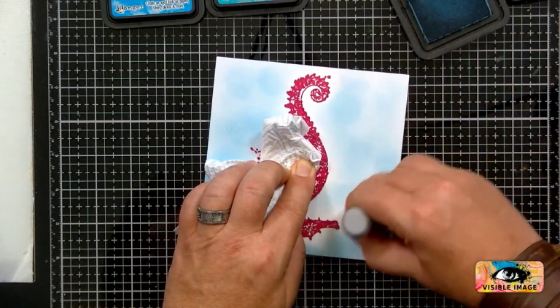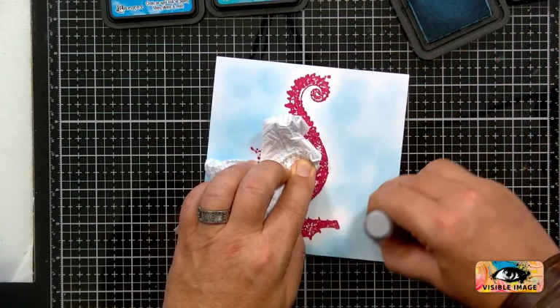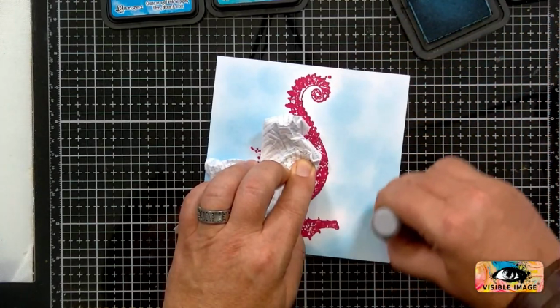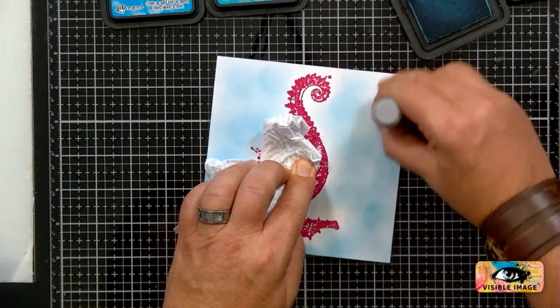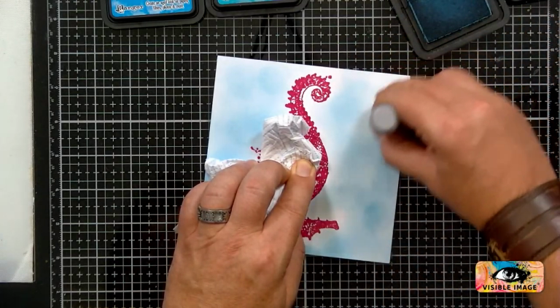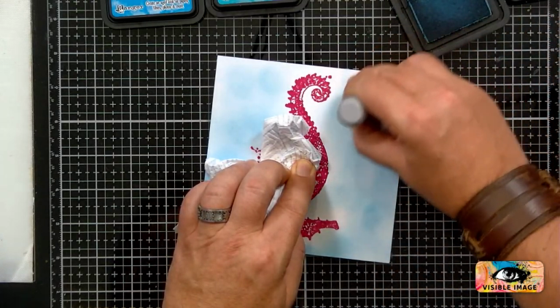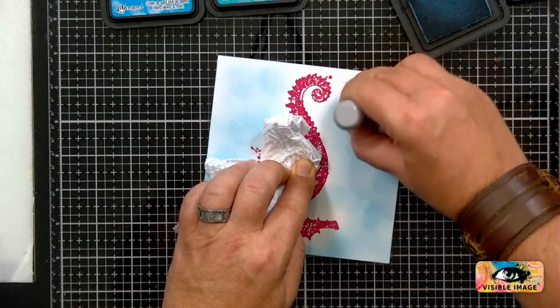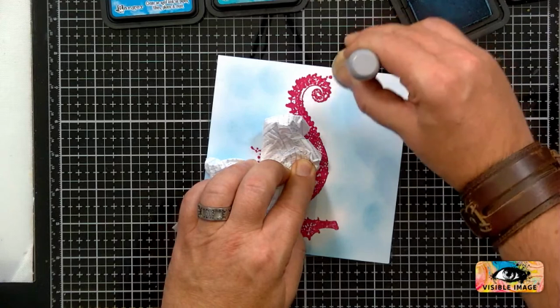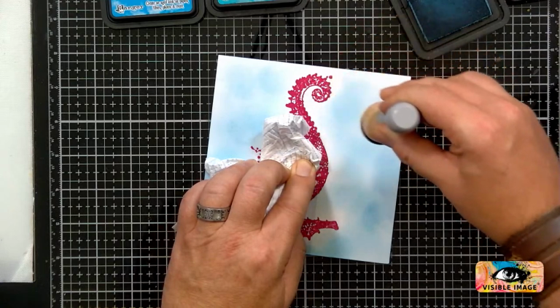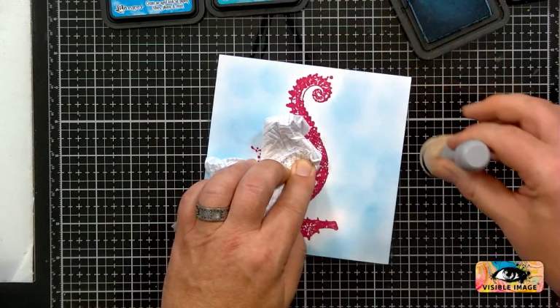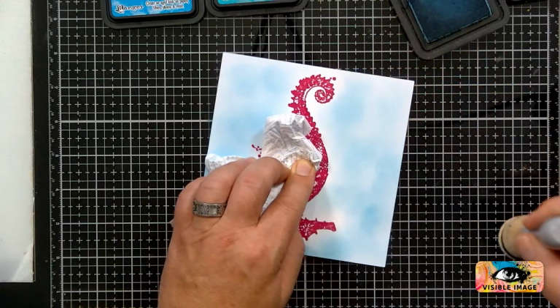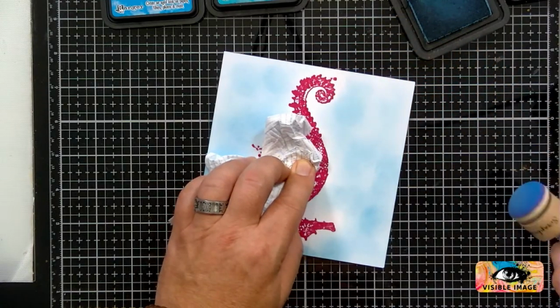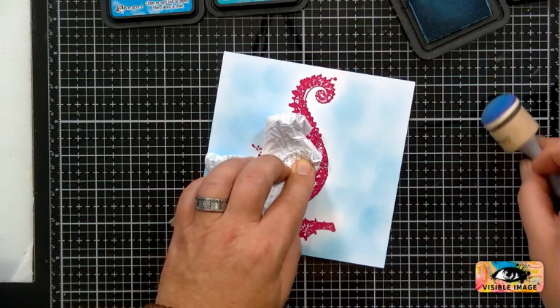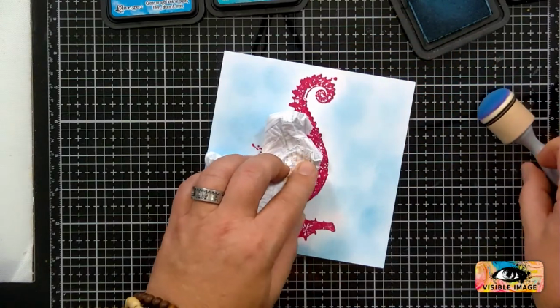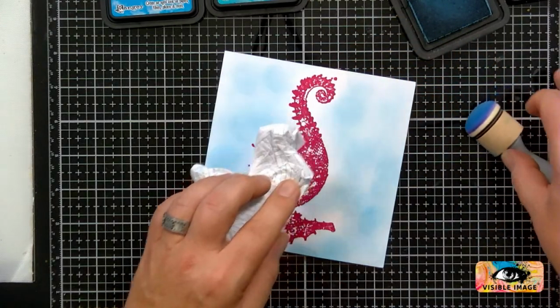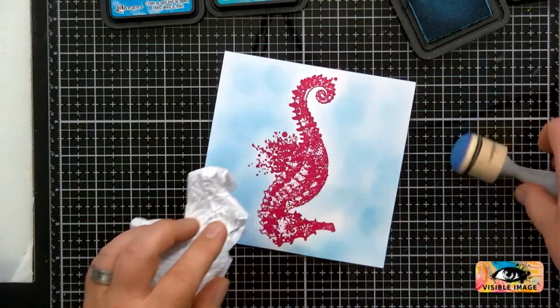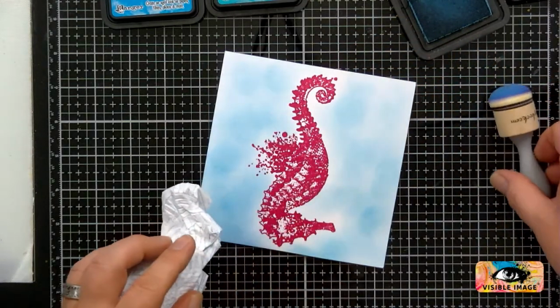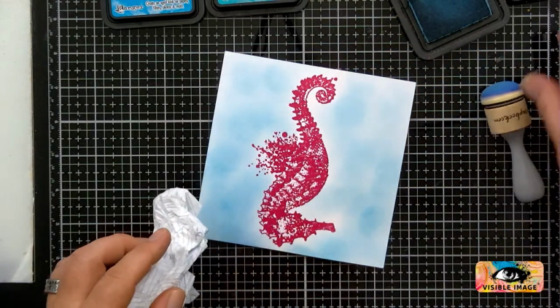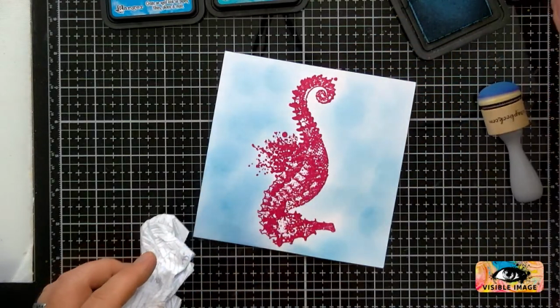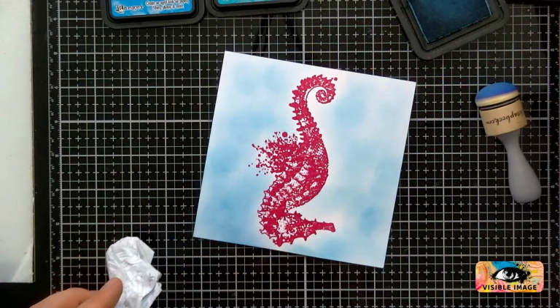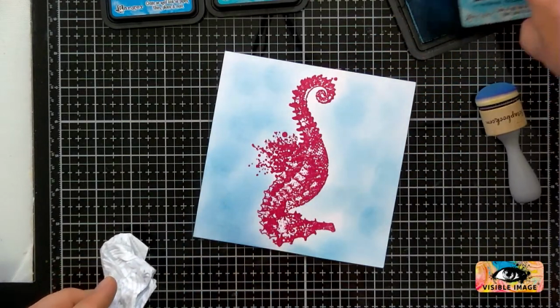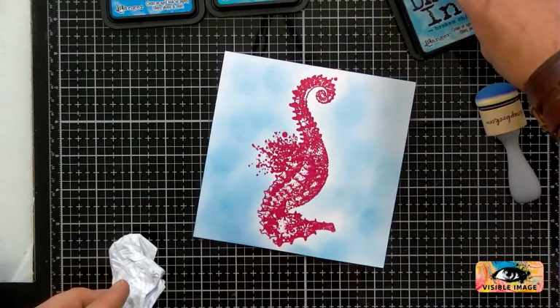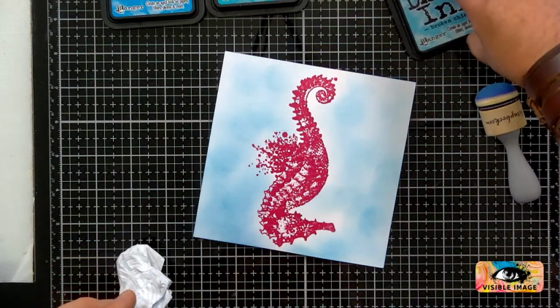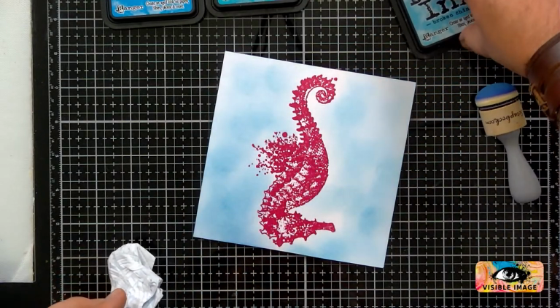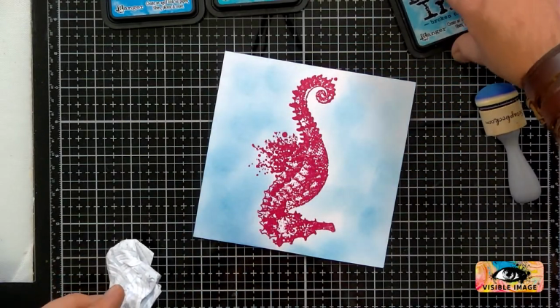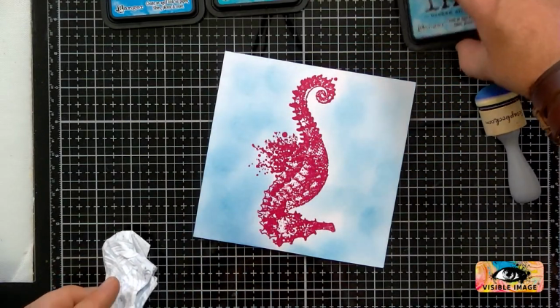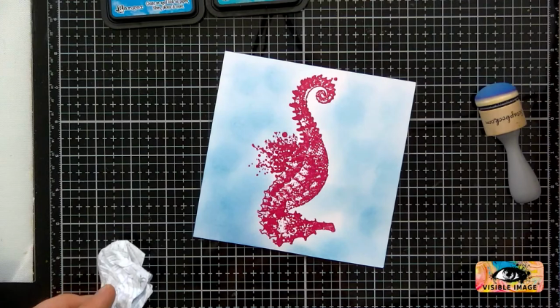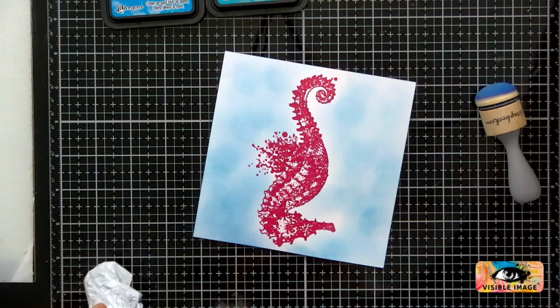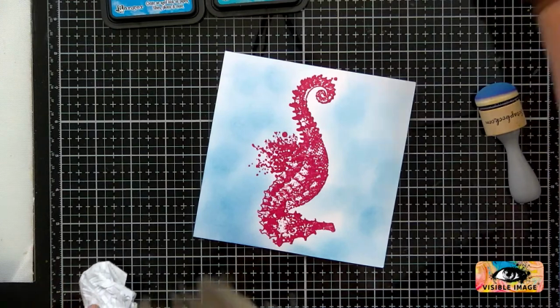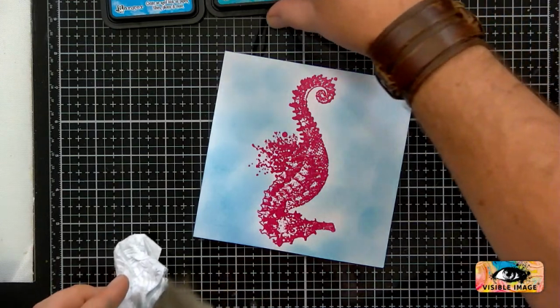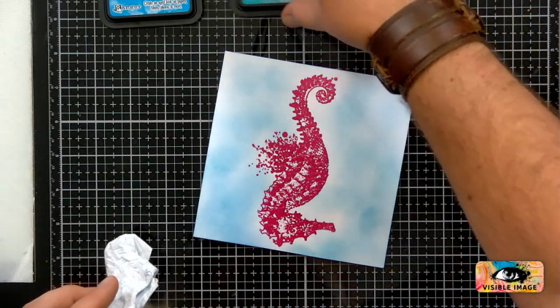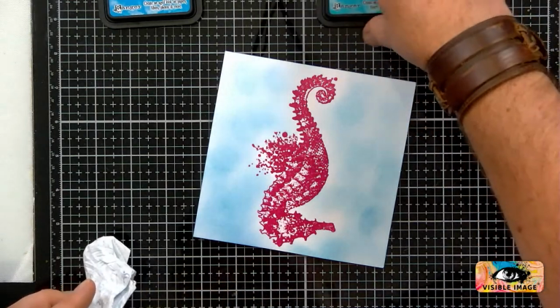They've each got their own individual style and that's what I like about them — that's why we've chosen them. Lots of projects on the website with the seahorse too.